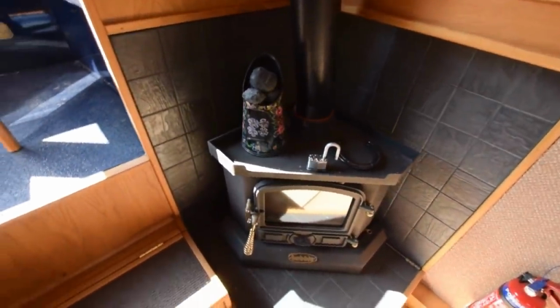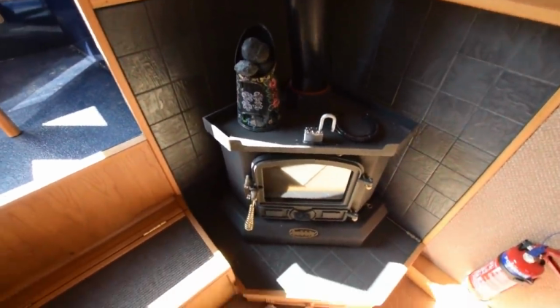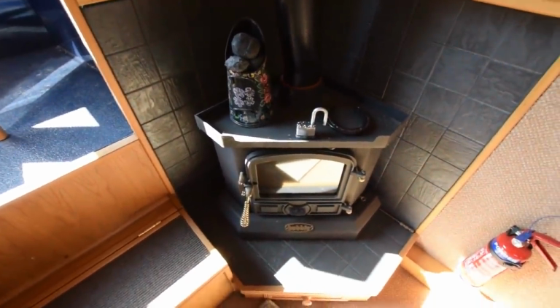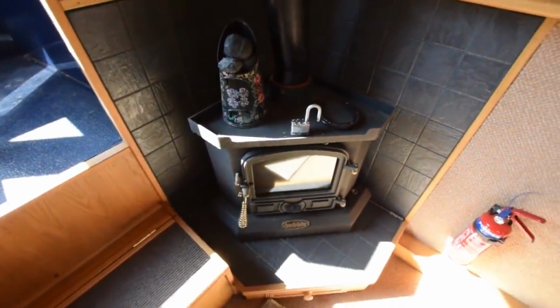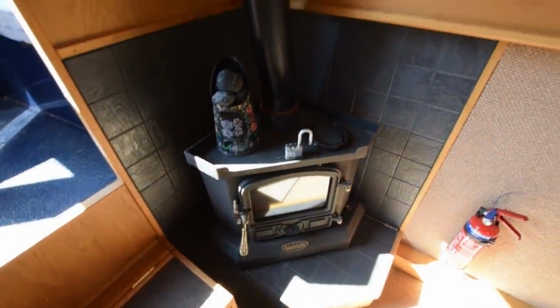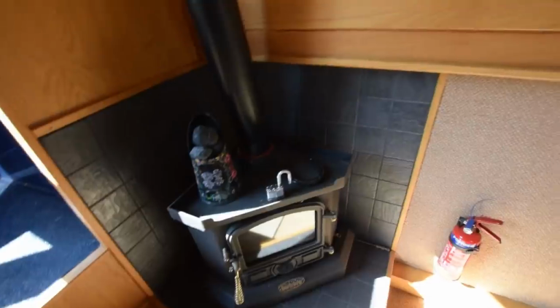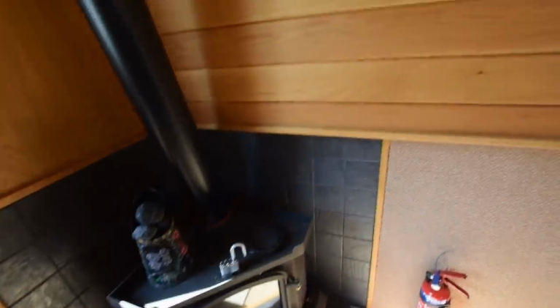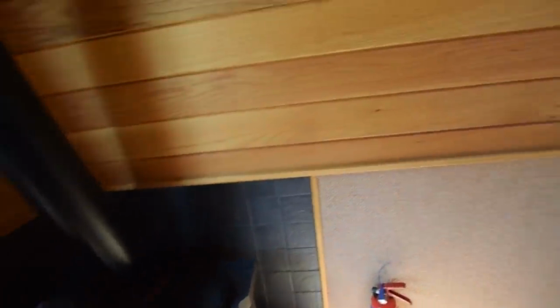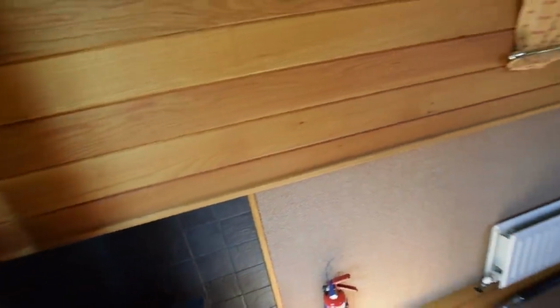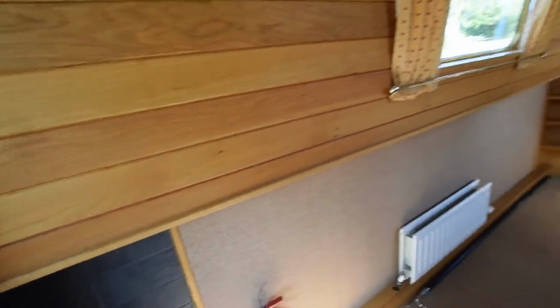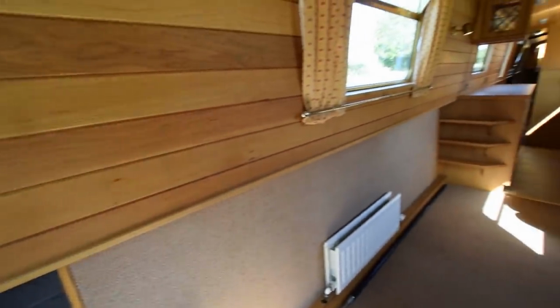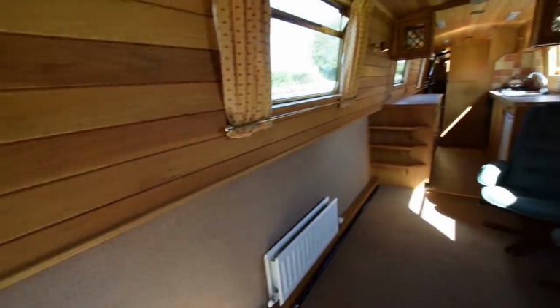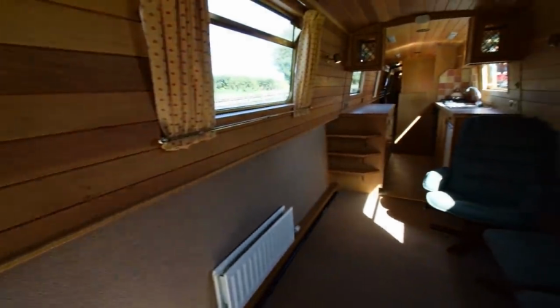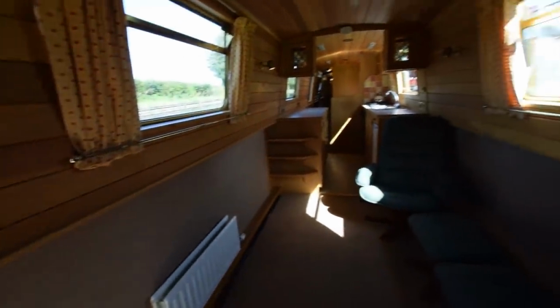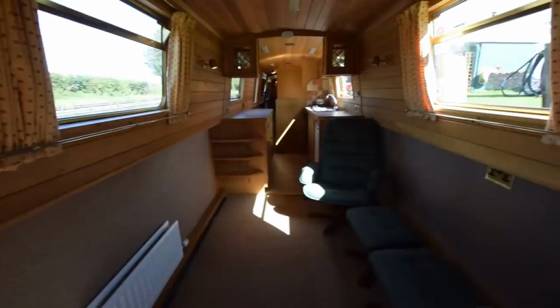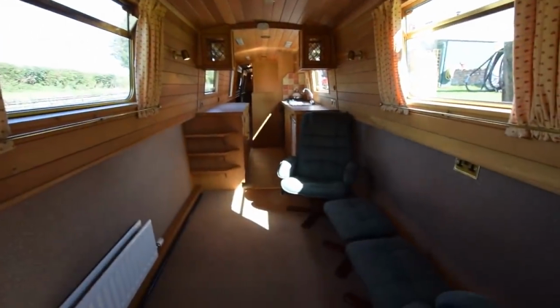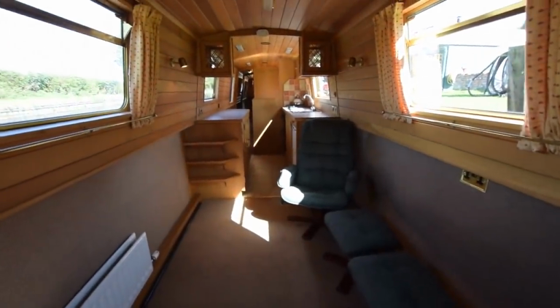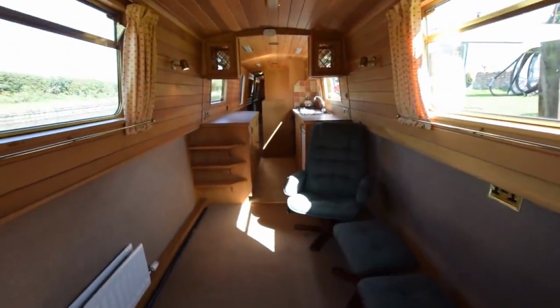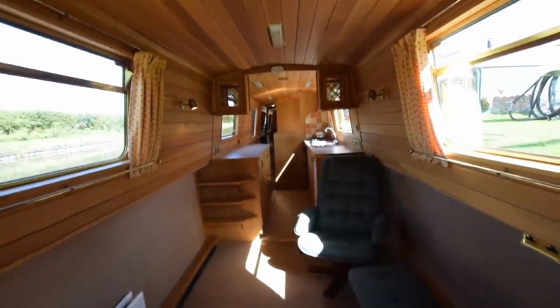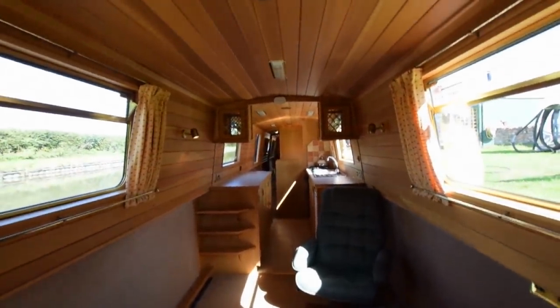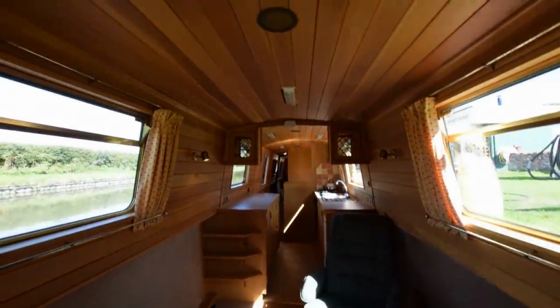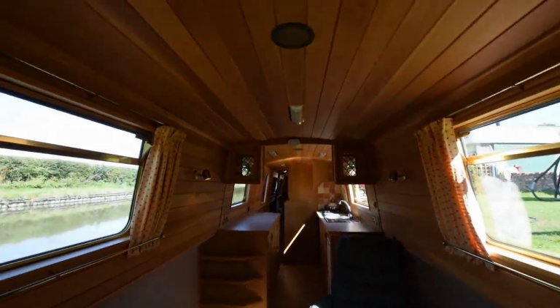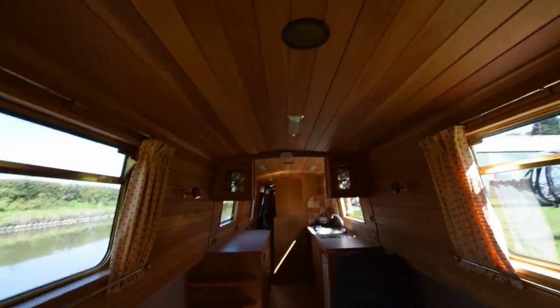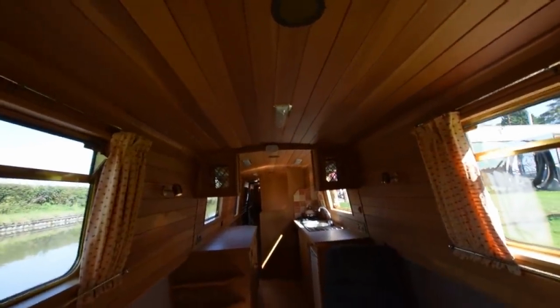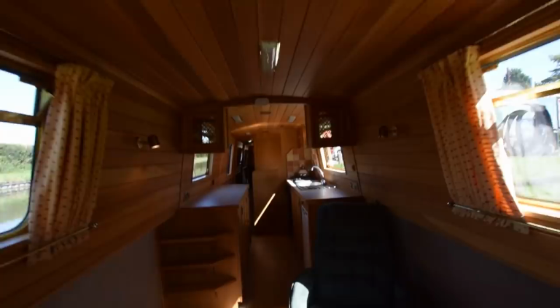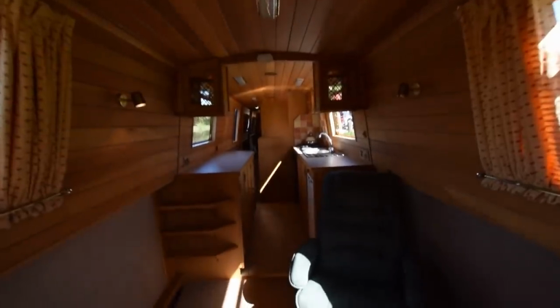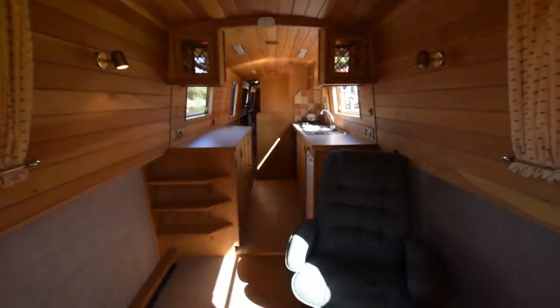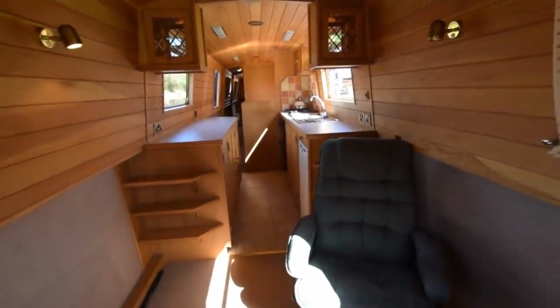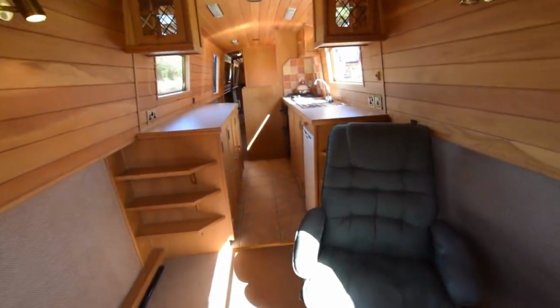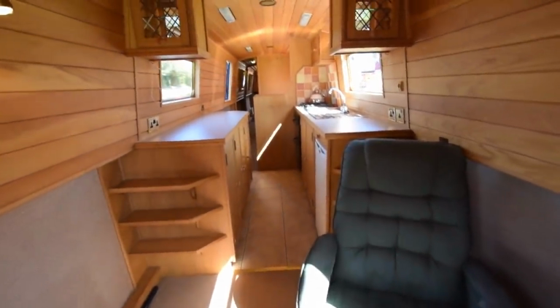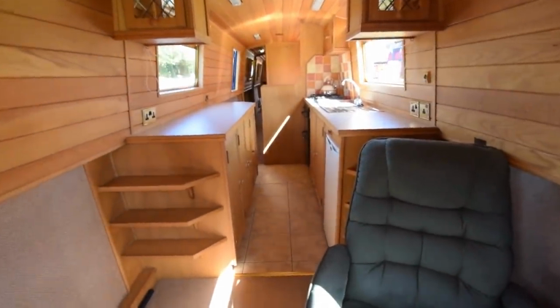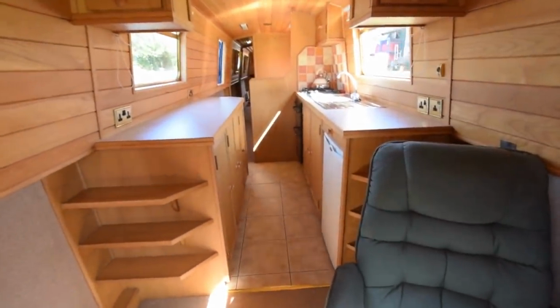The stove's a Bubble — that's a solid fuel stove. And there's the view down the saloon. The saloon itself is just over 12 feet 6 inches long. Head height on the boat is 6 foot 4.